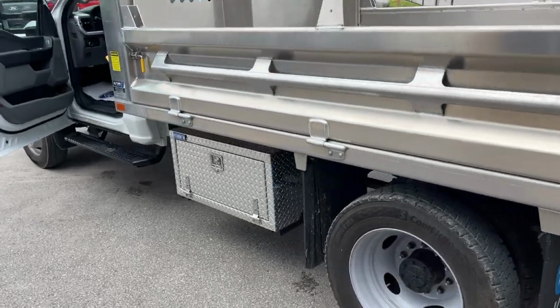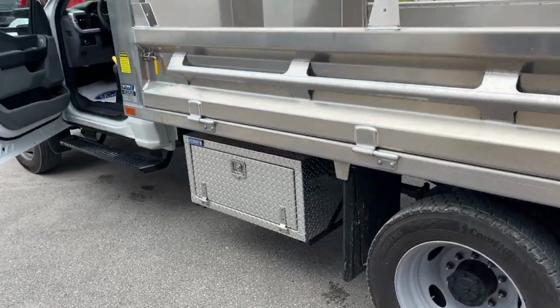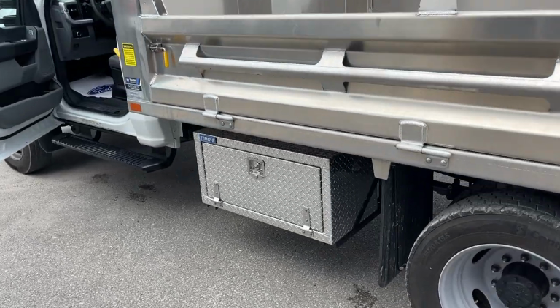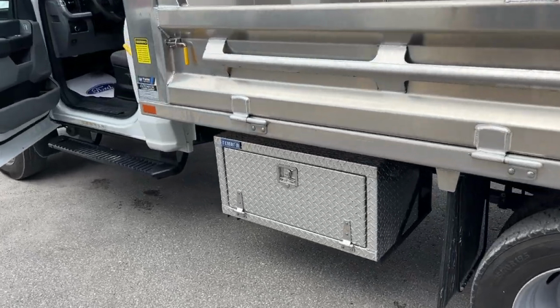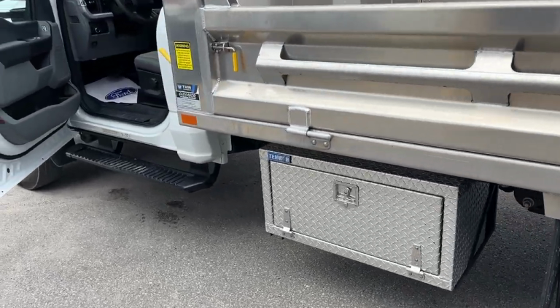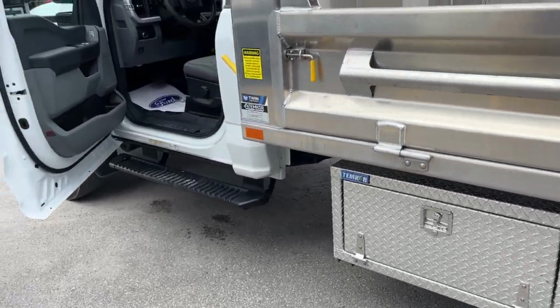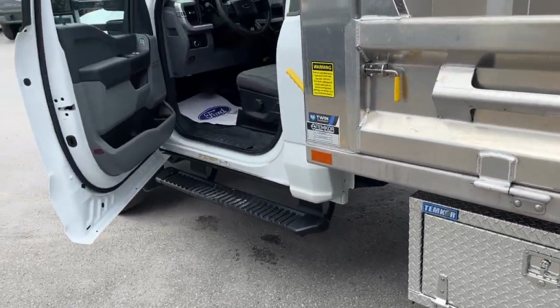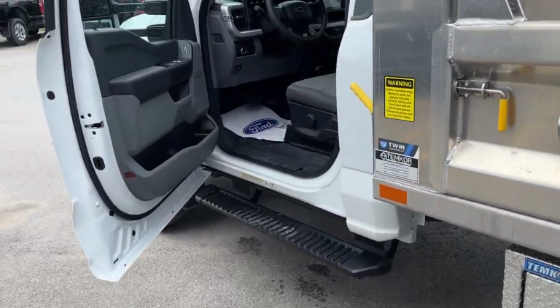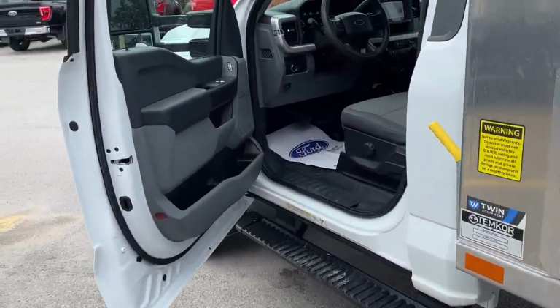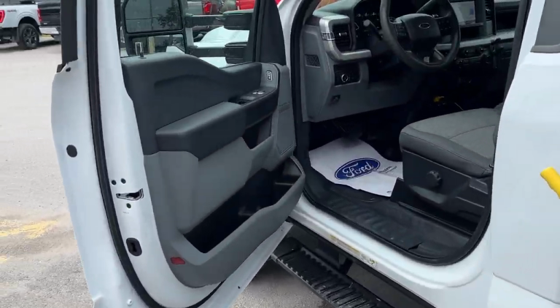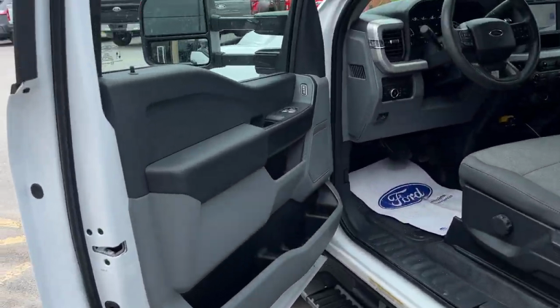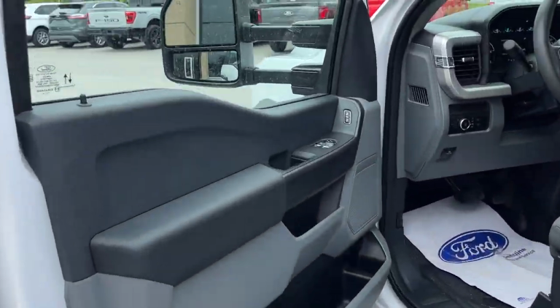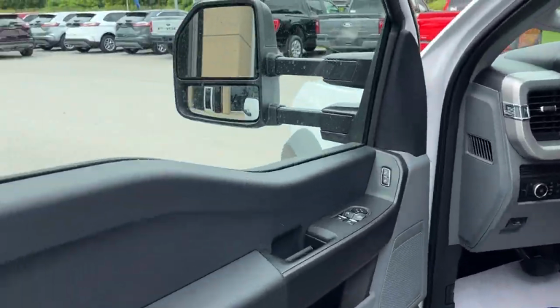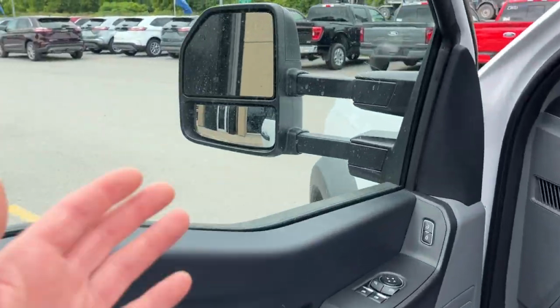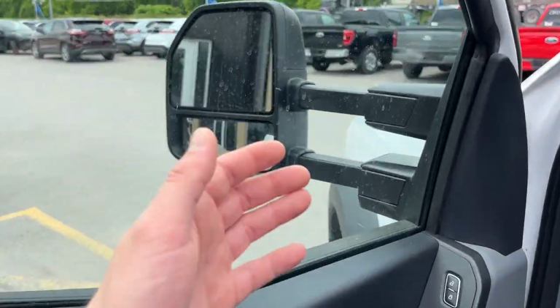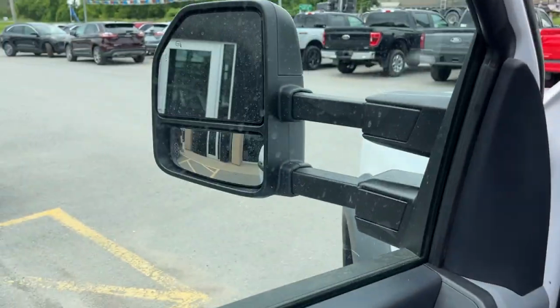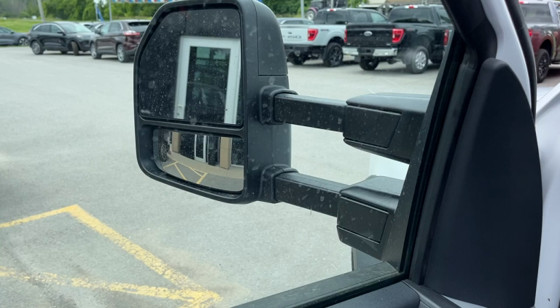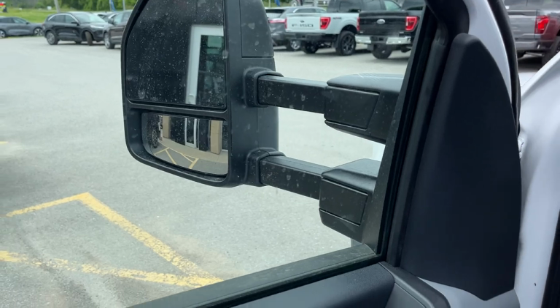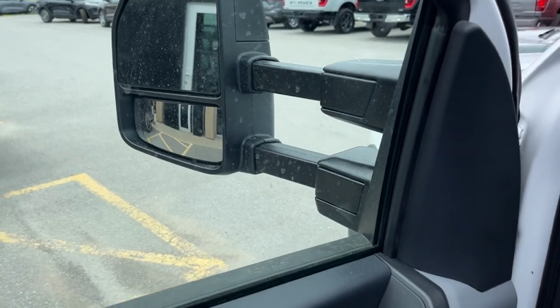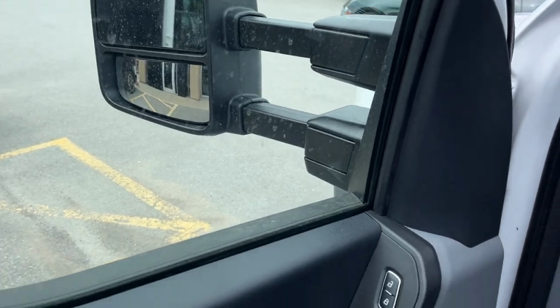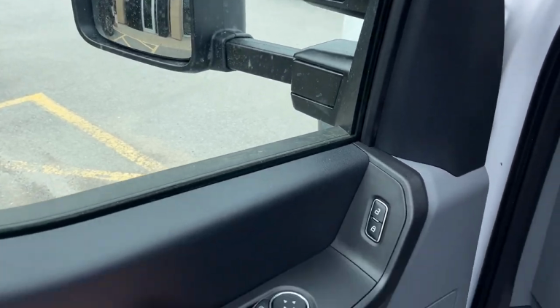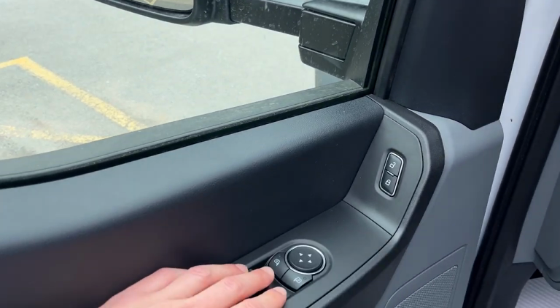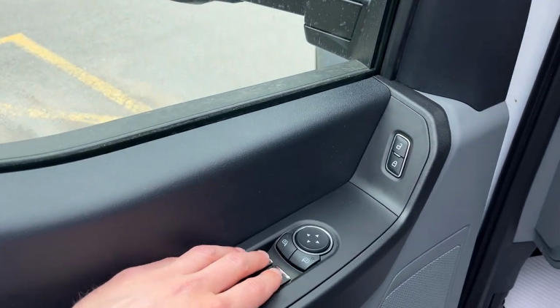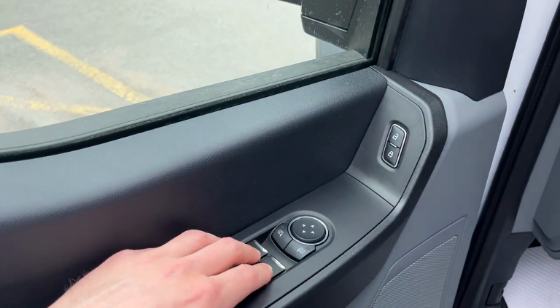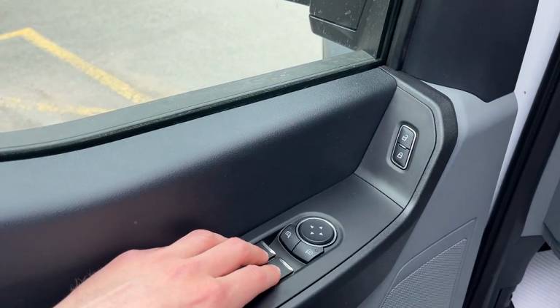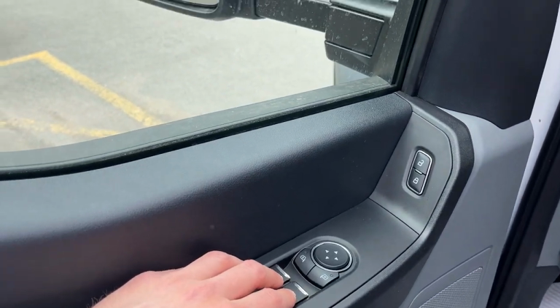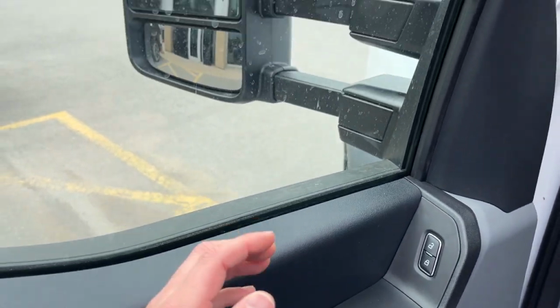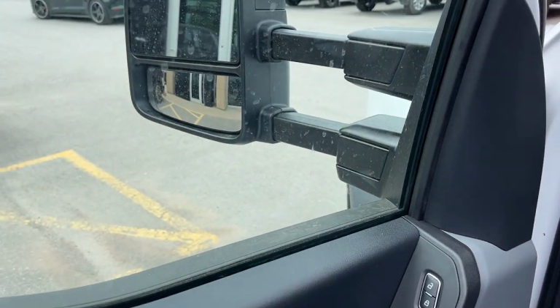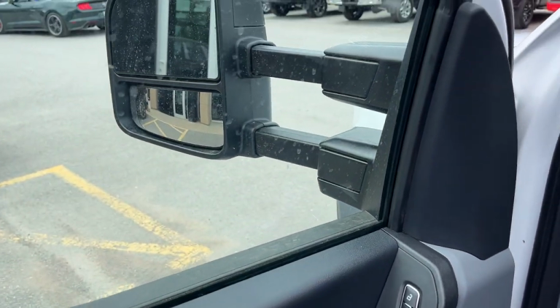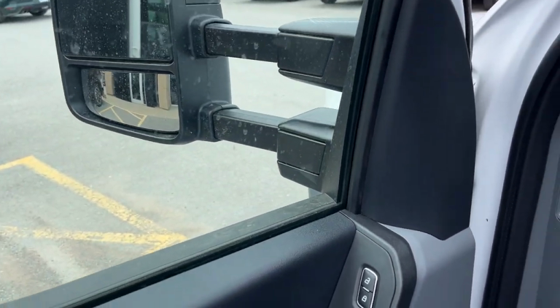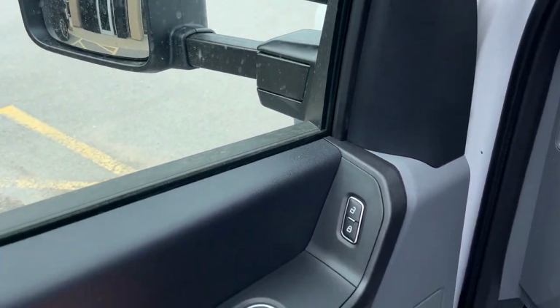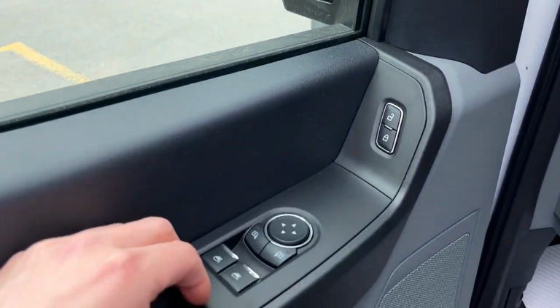There's a little toolbox on the side here. Coming around to the interior, you have your manual telescoping trailer tow mirrors — power glass adjustable and heated as well.